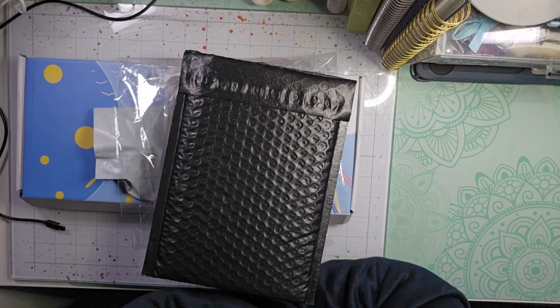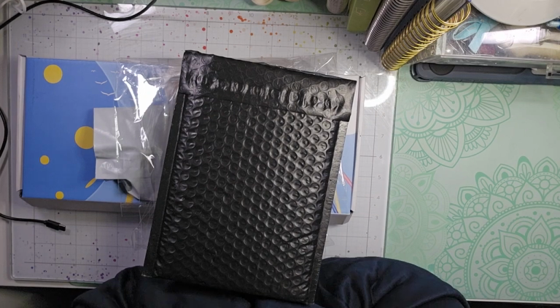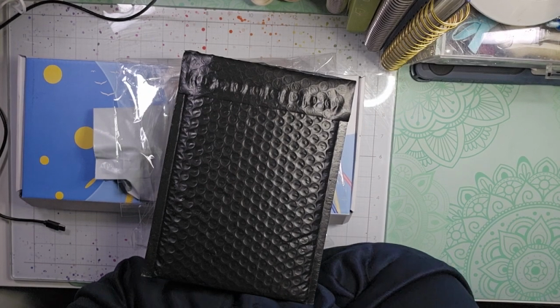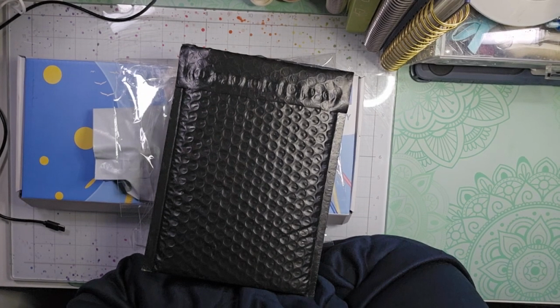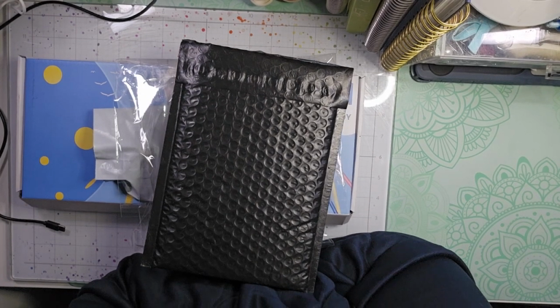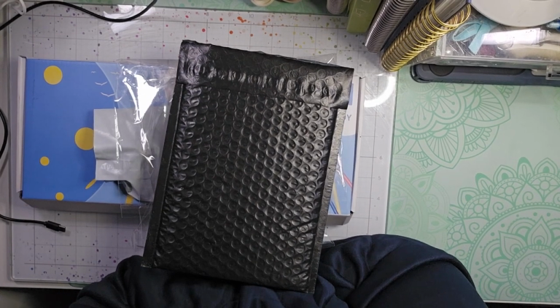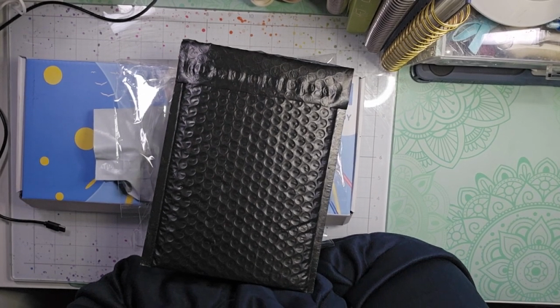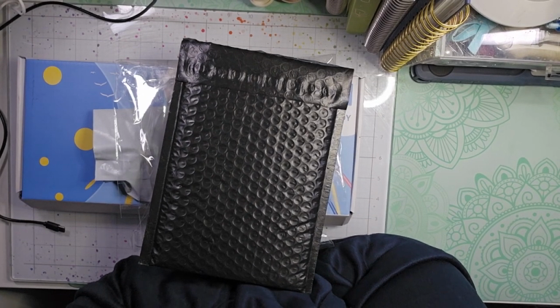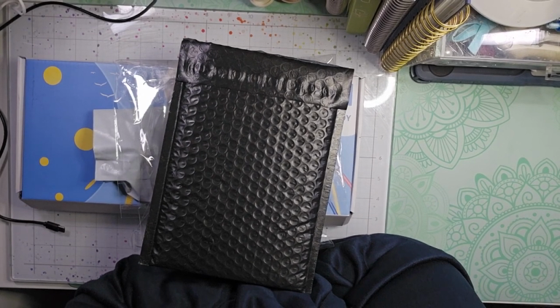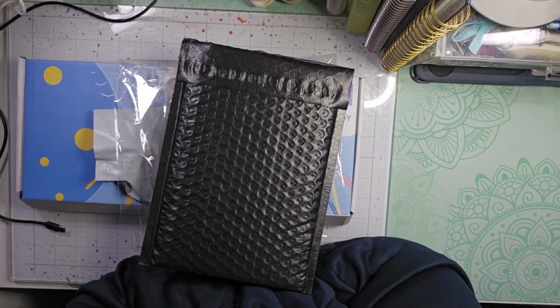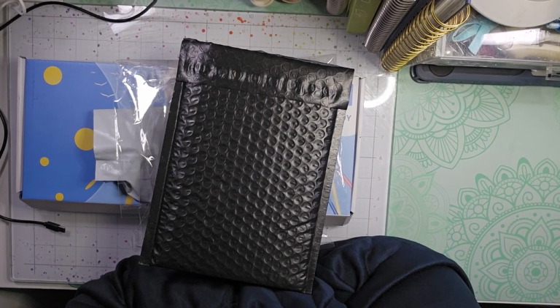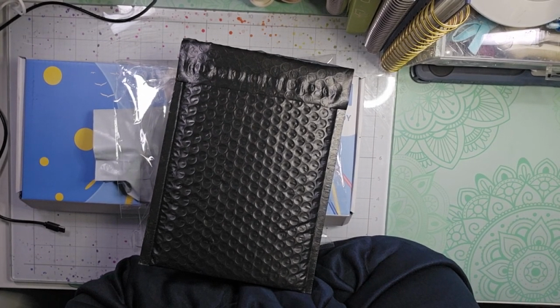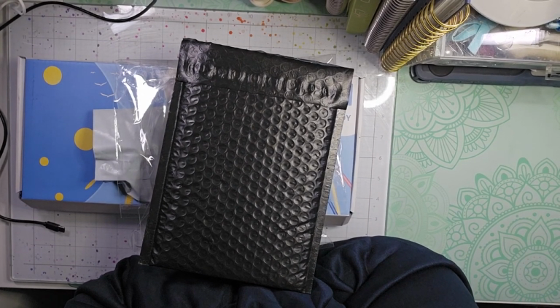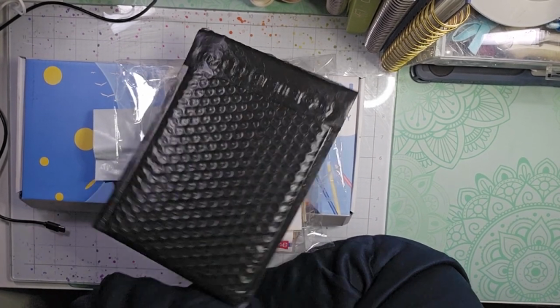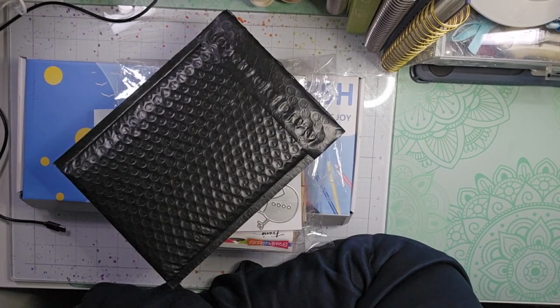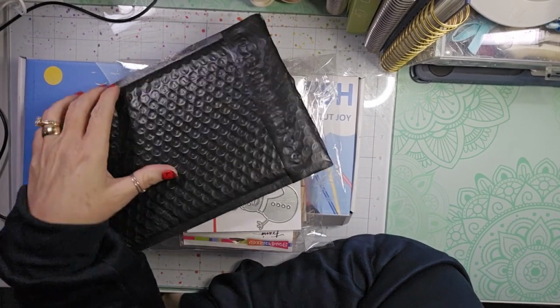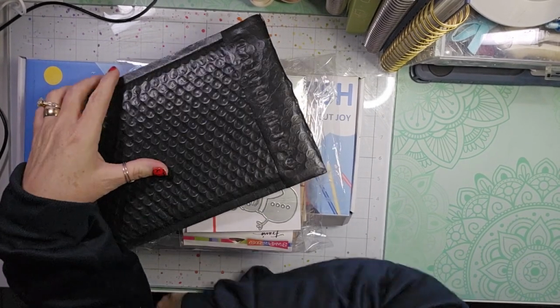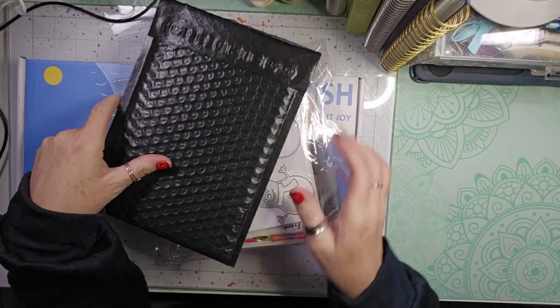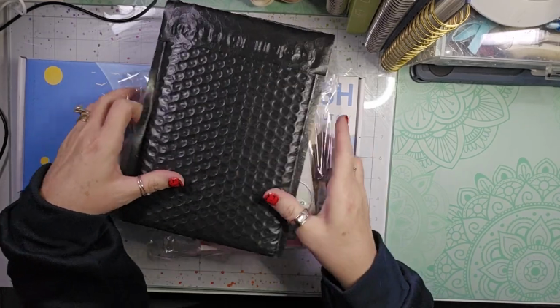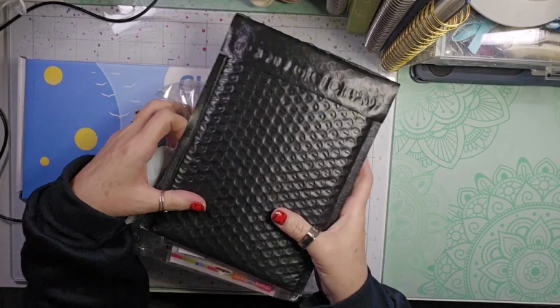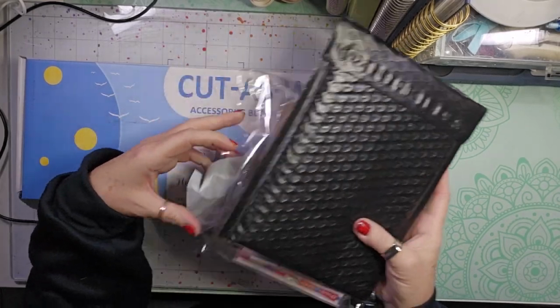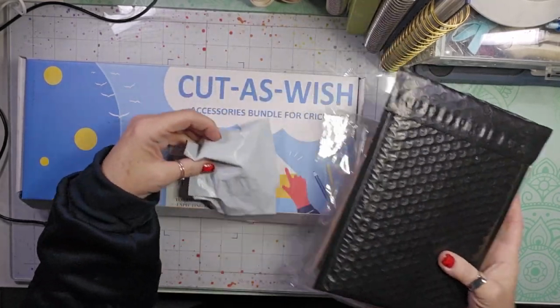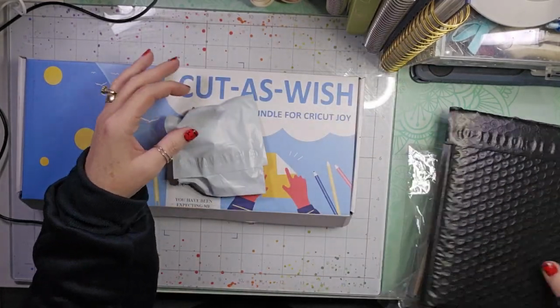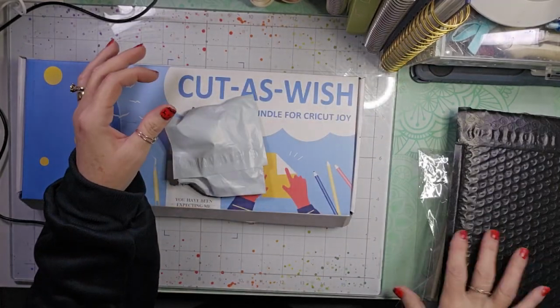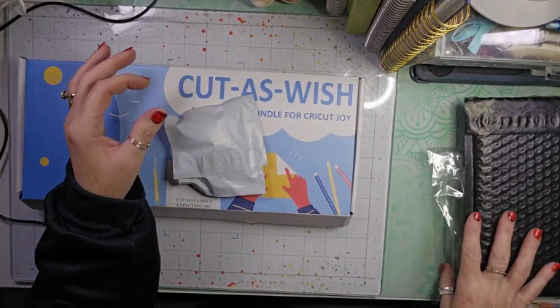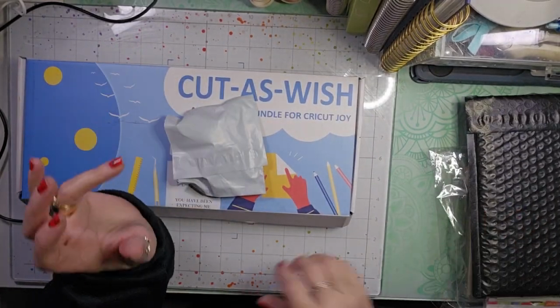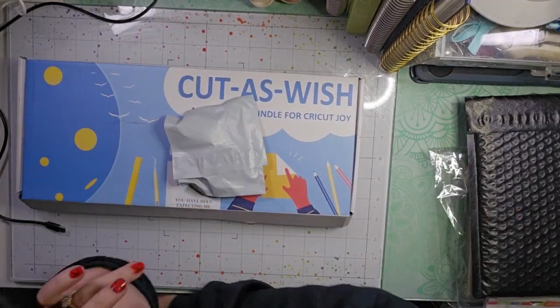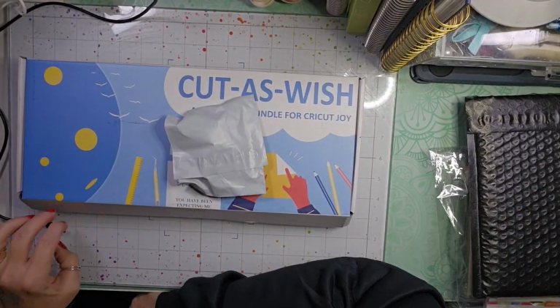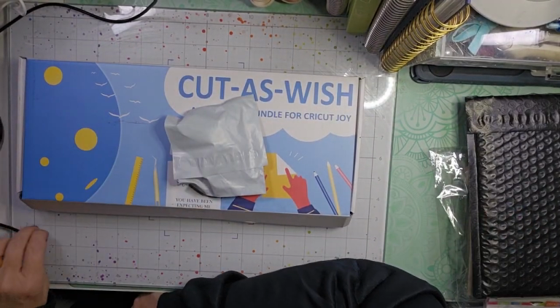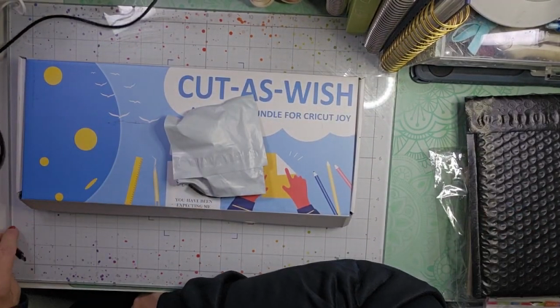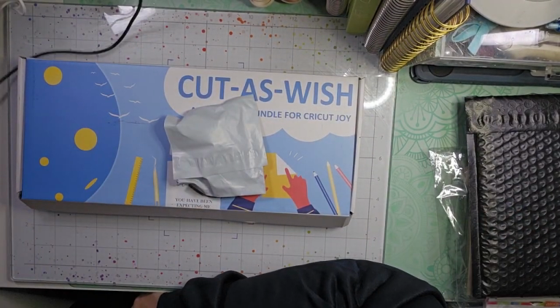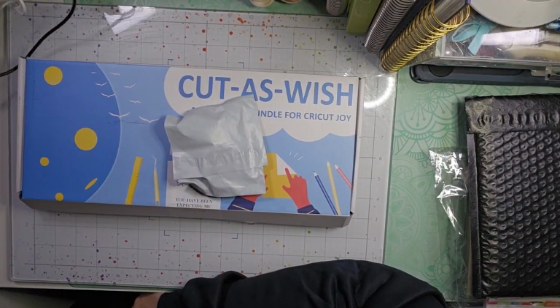Hello, welcome back to my channel. I am back today with just a small haul video of a couple things that I ordered.